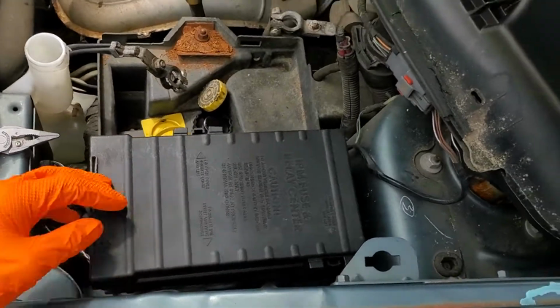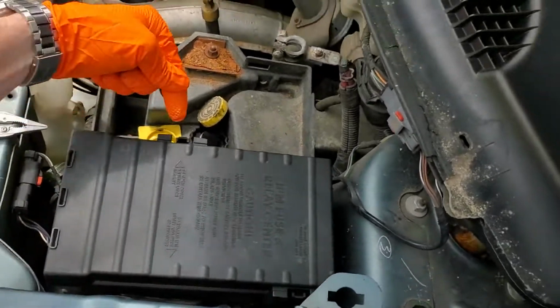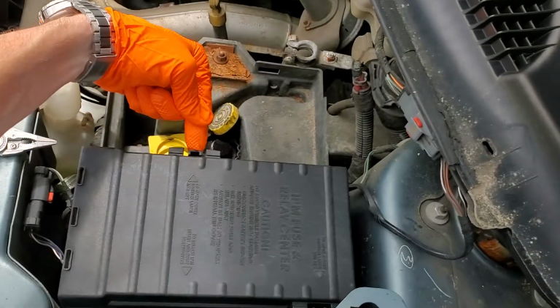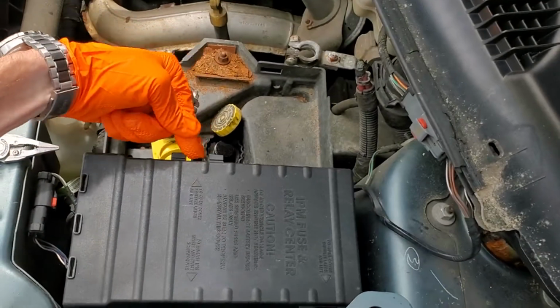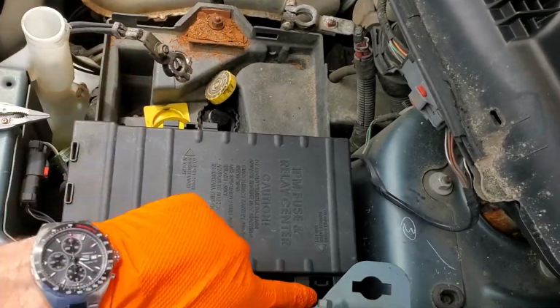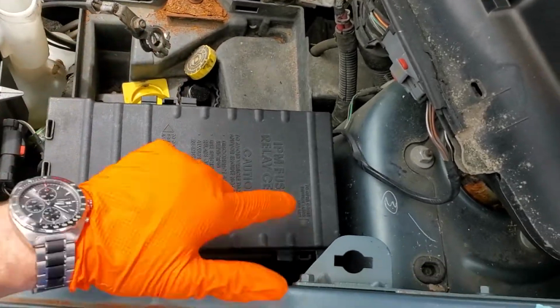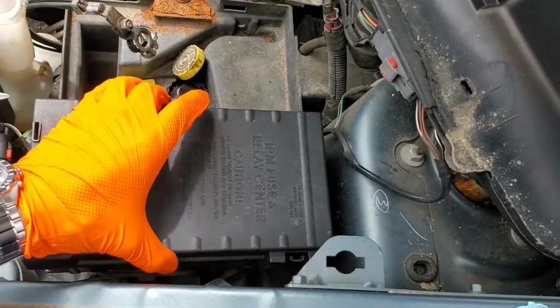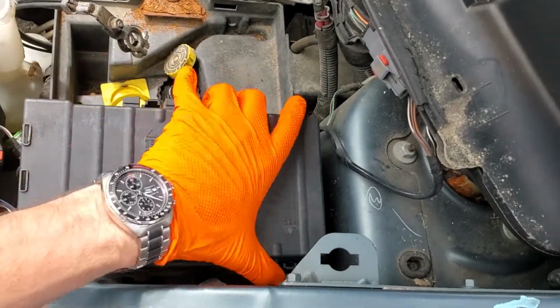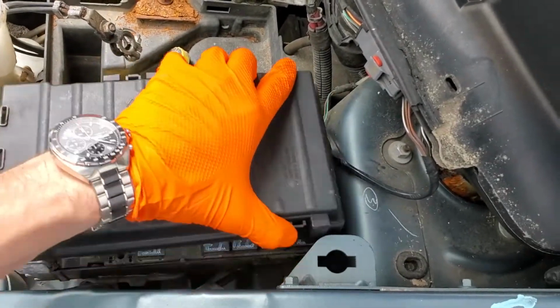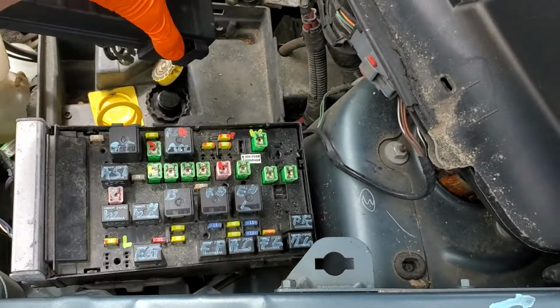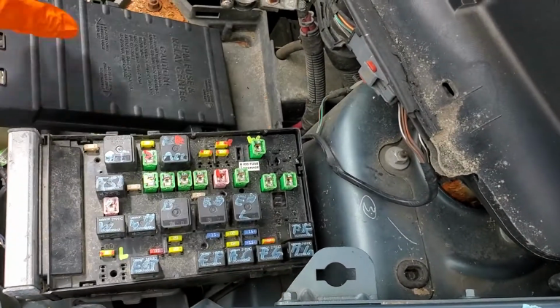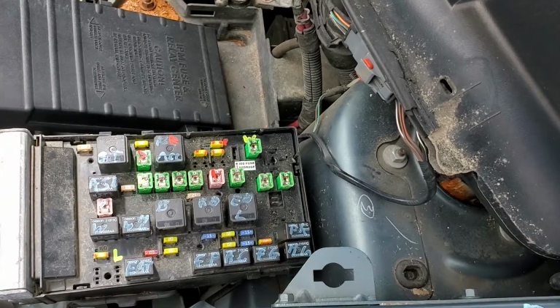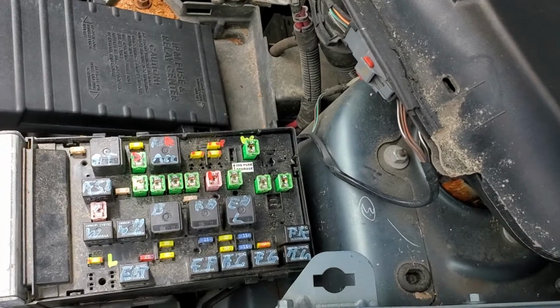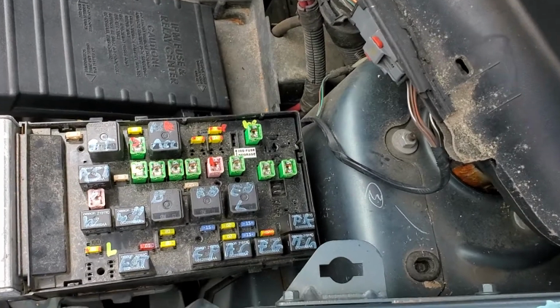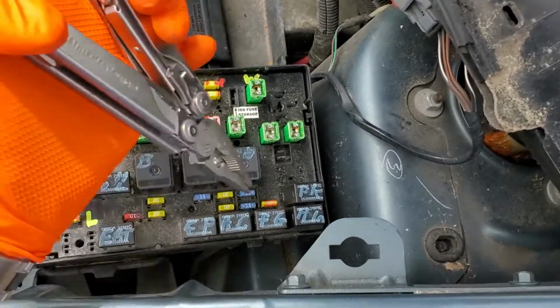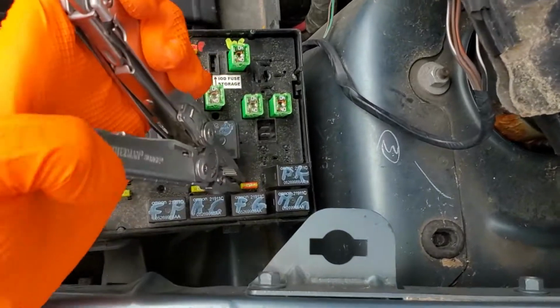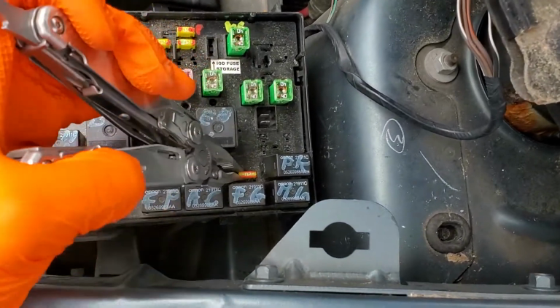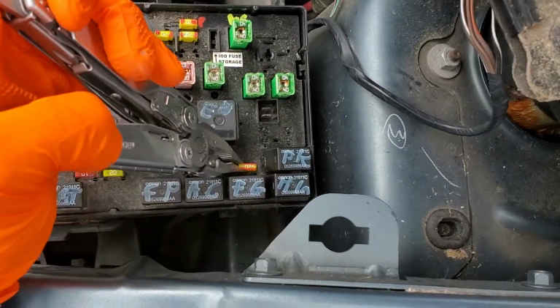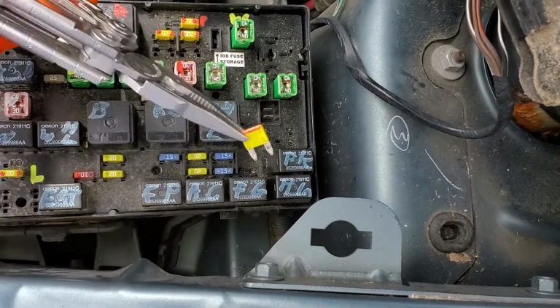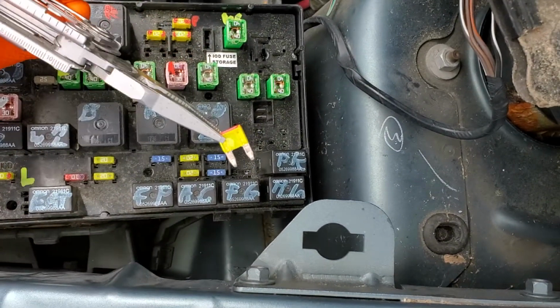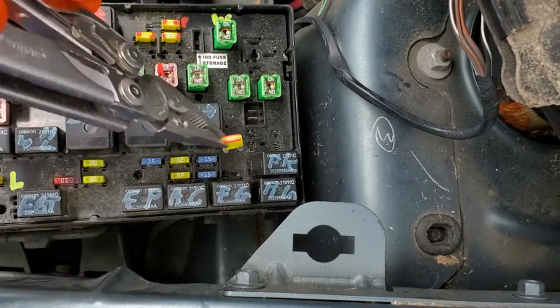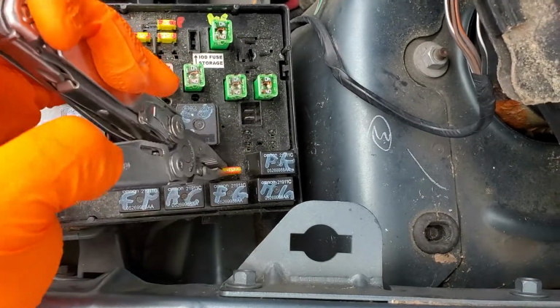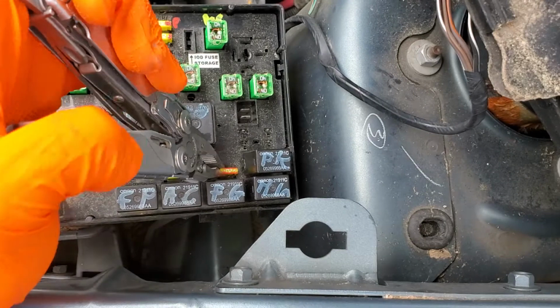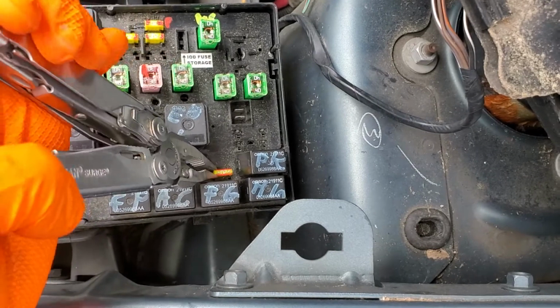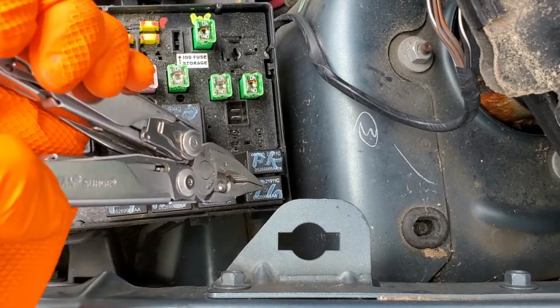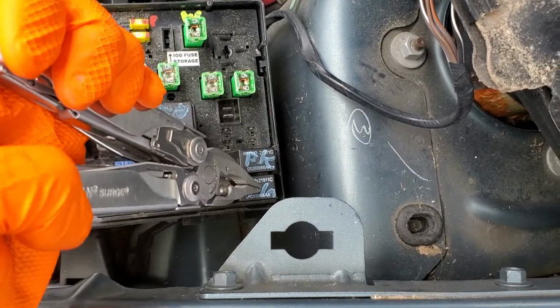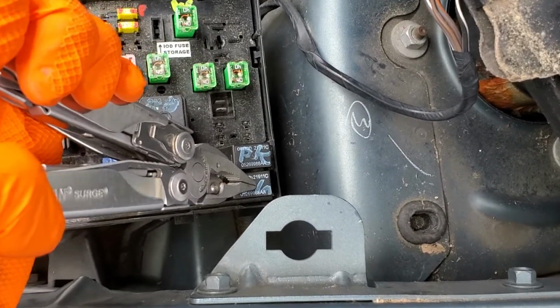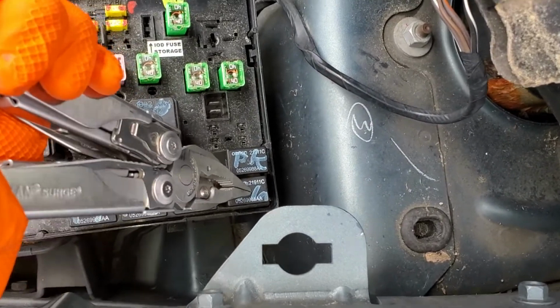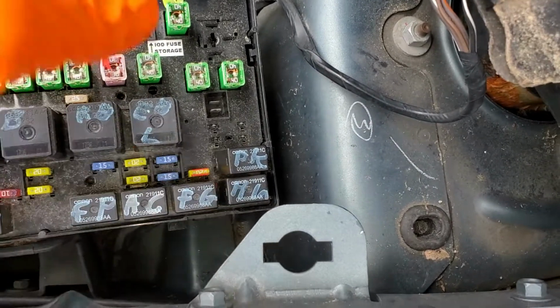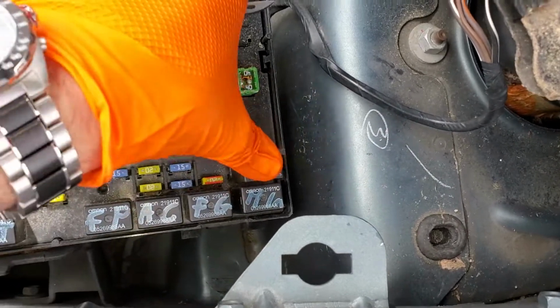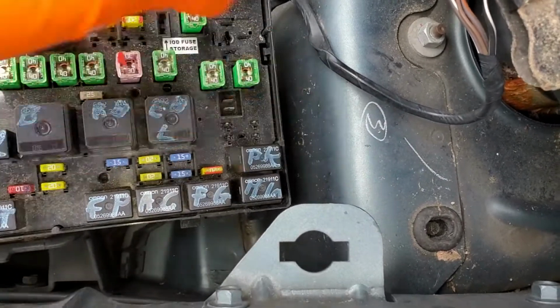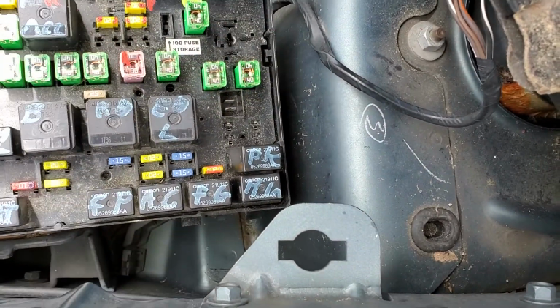This is where you'll find the fuse — right here, that's the horn fuse — and the relay, which is right here, this is the horn relay.